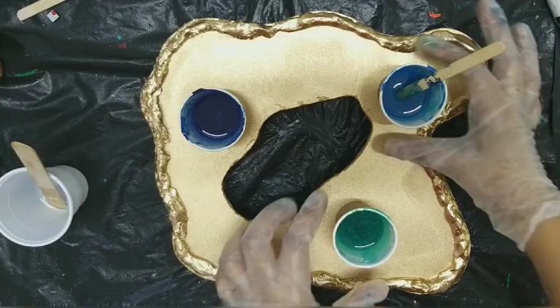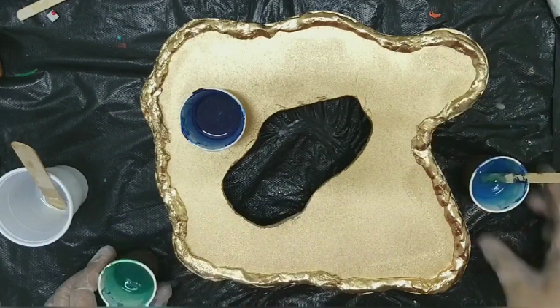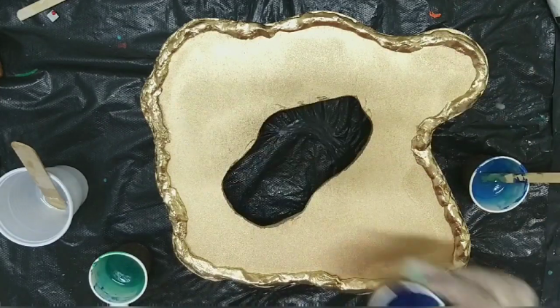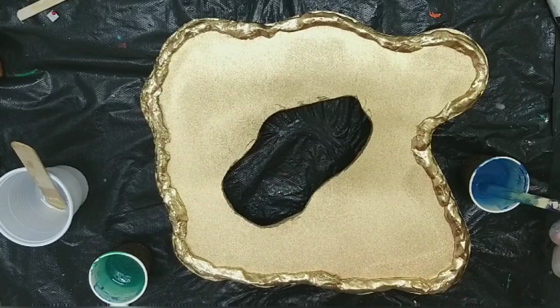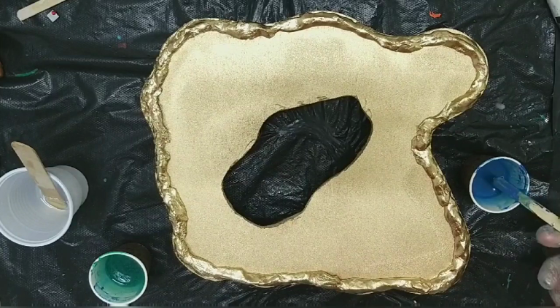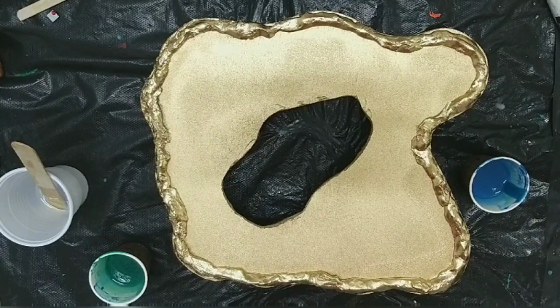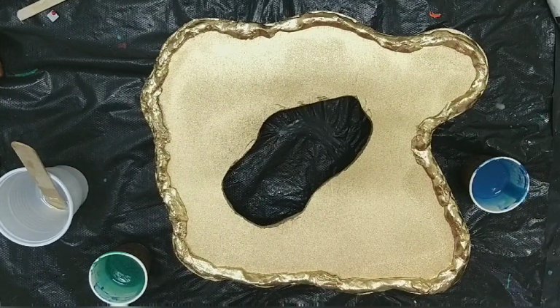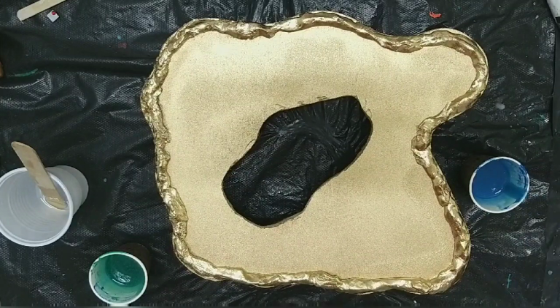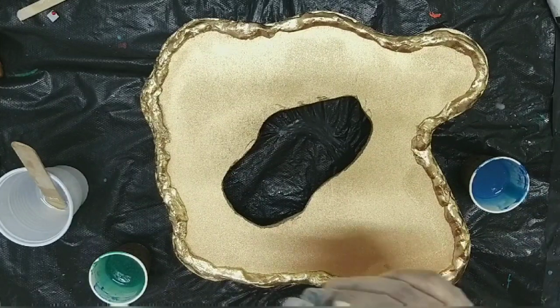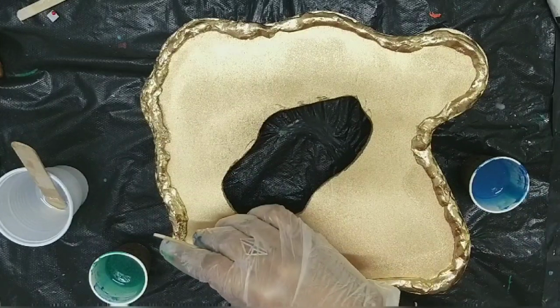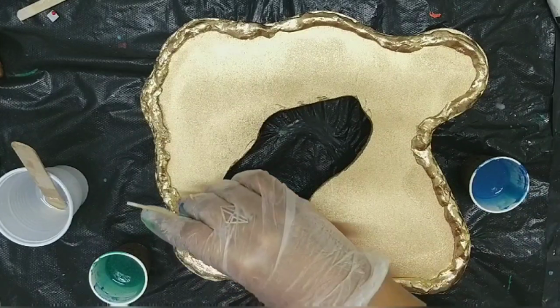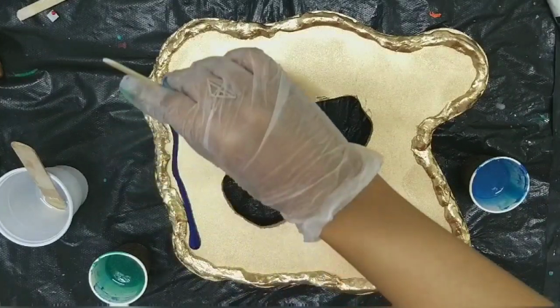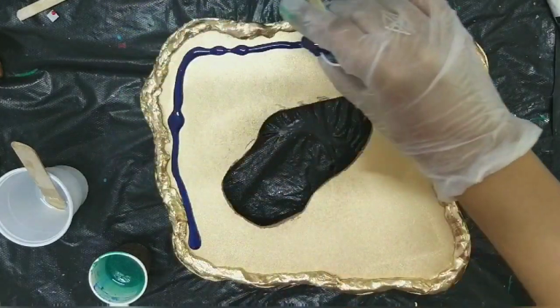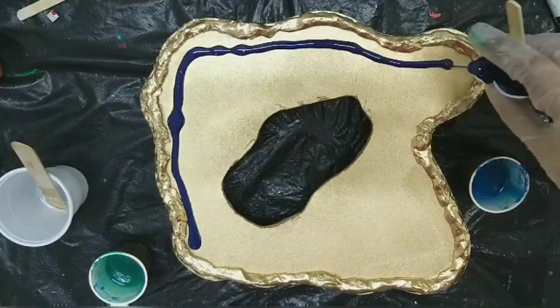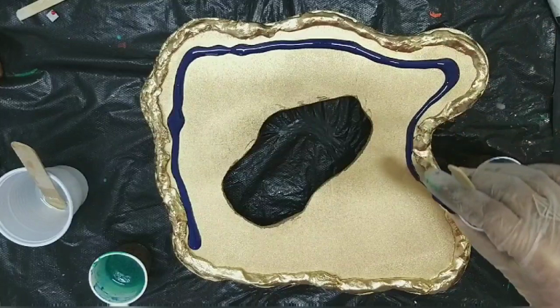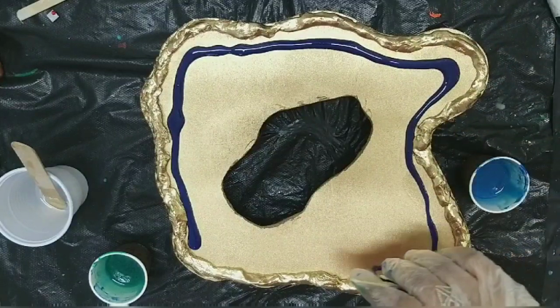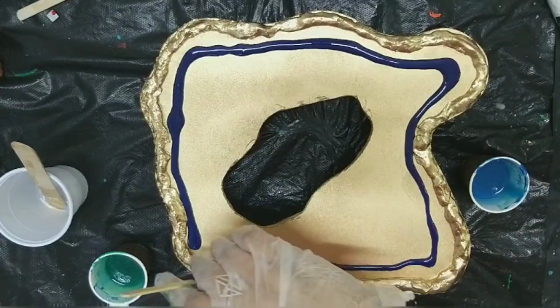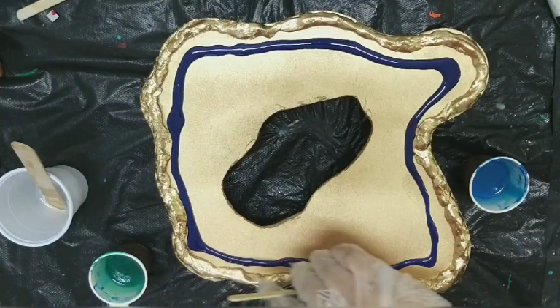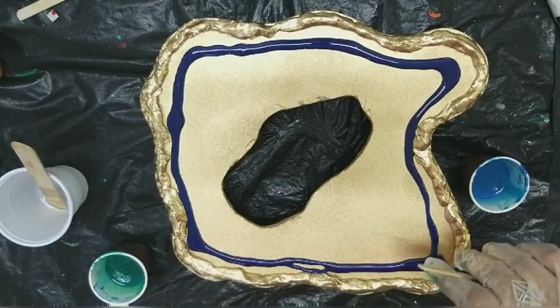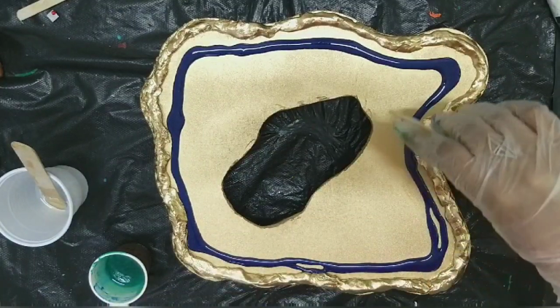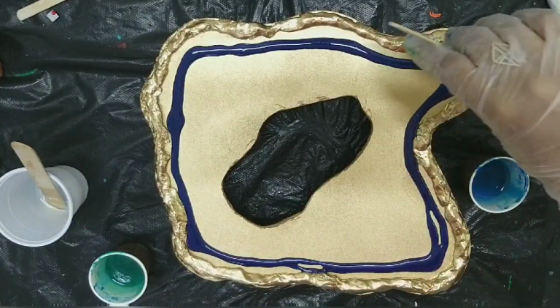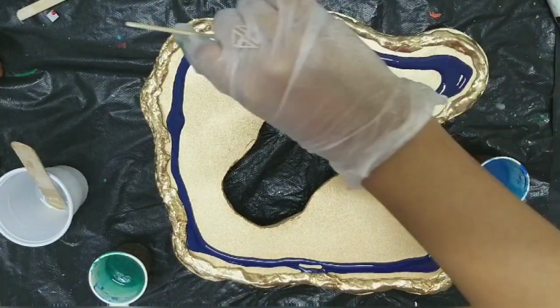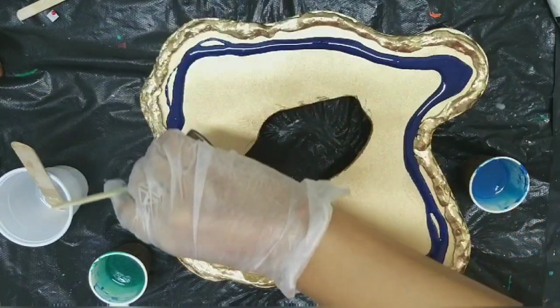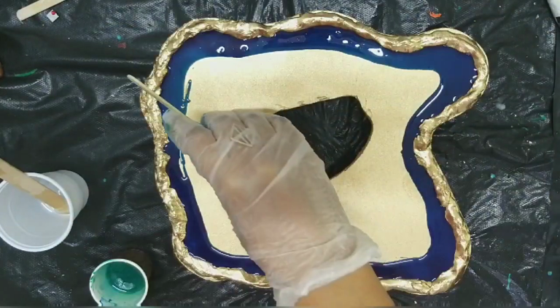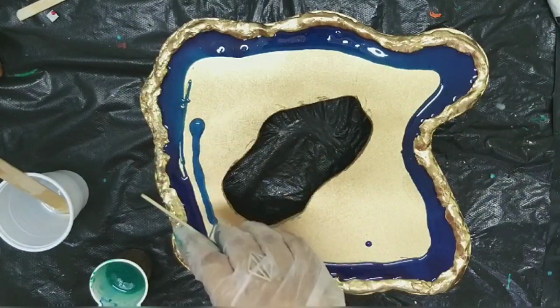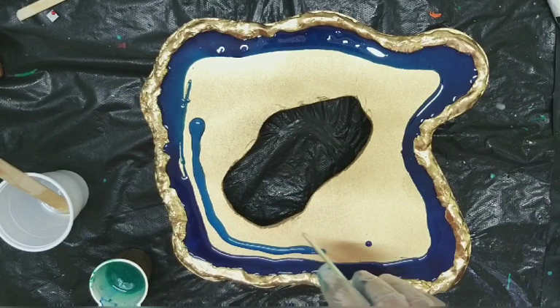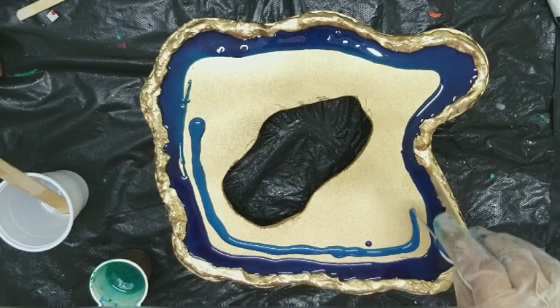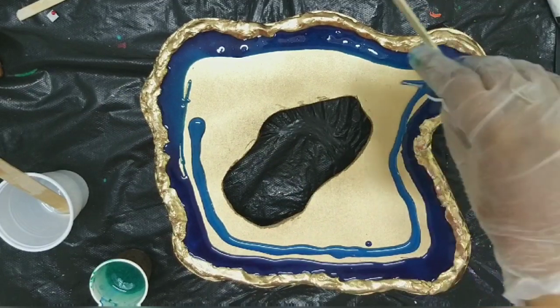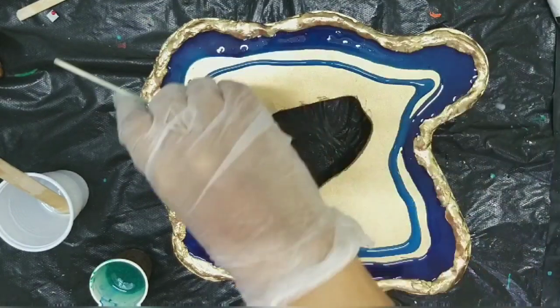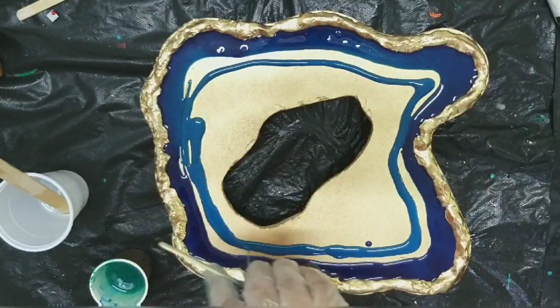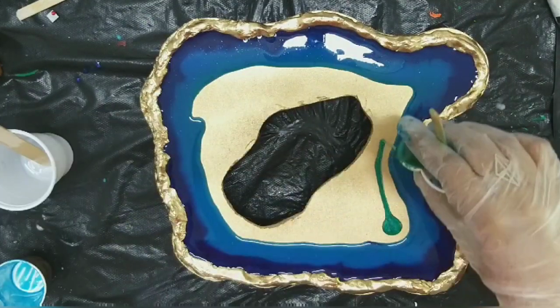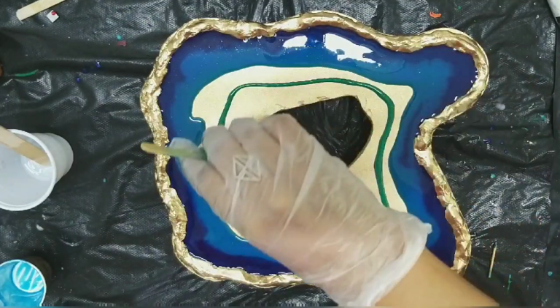Hey everyone, welcome back to my channel. This is an ocean geode shaker which I created a few days before and posted the photos on my Instagram and Facebook. With huge demand, I'm posting the process video of this piece.